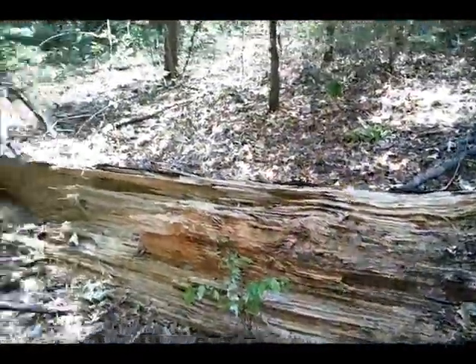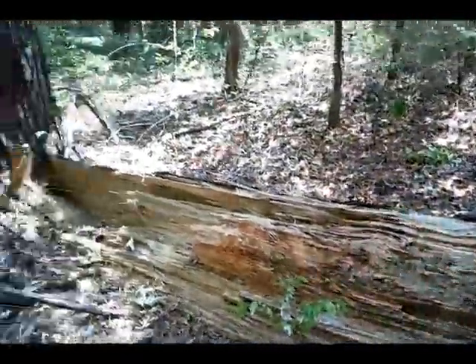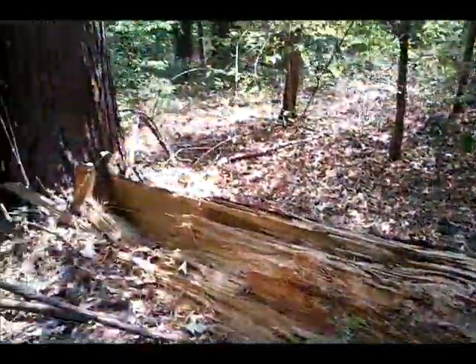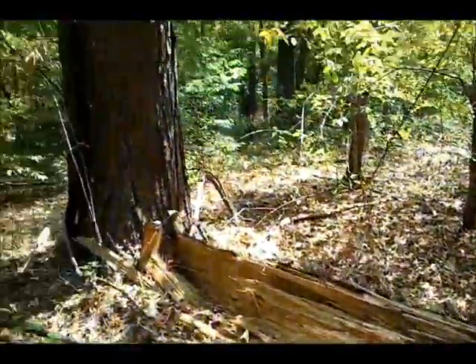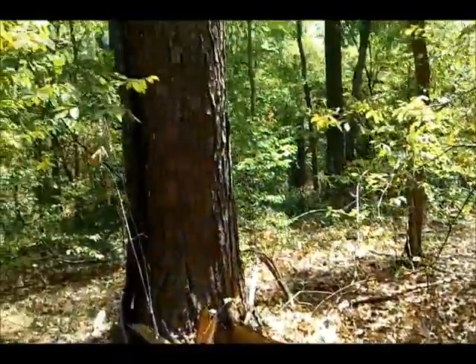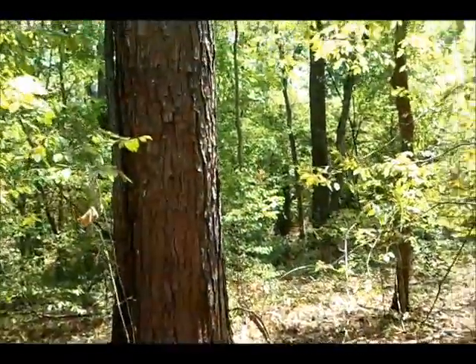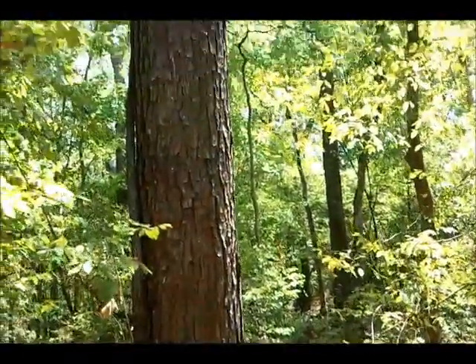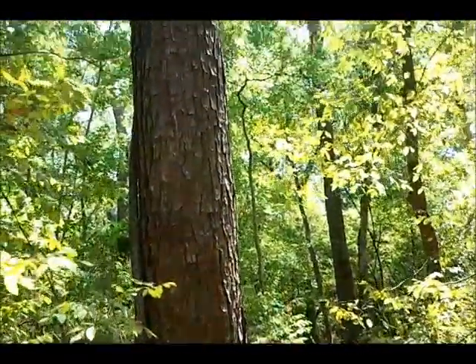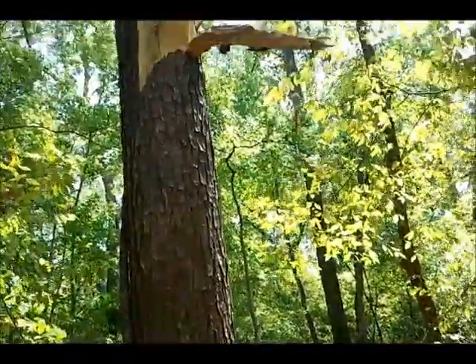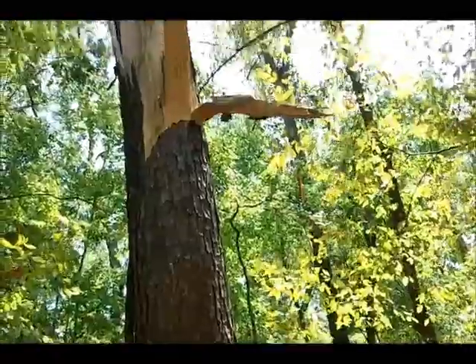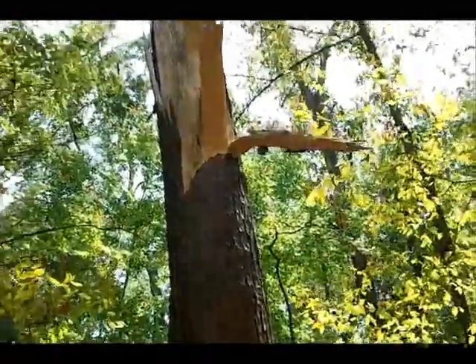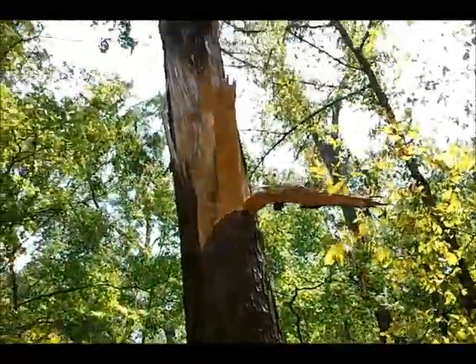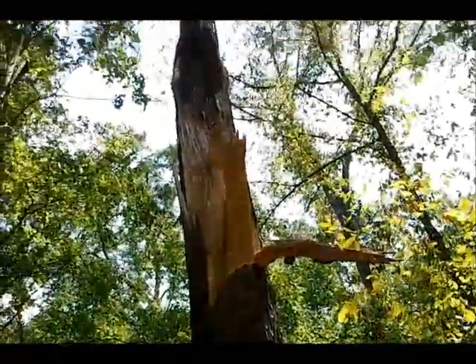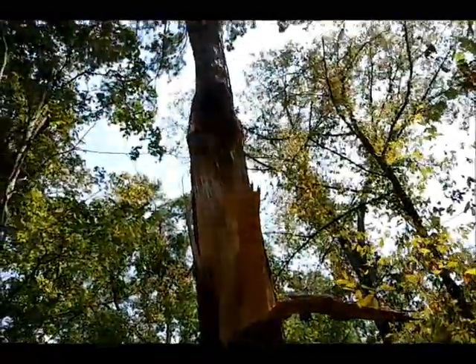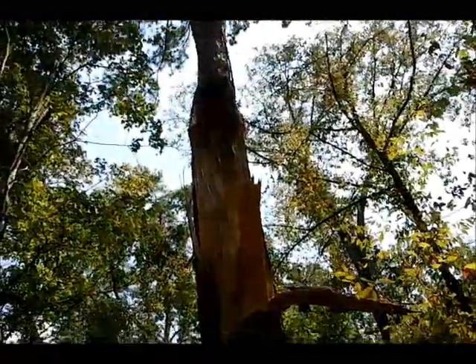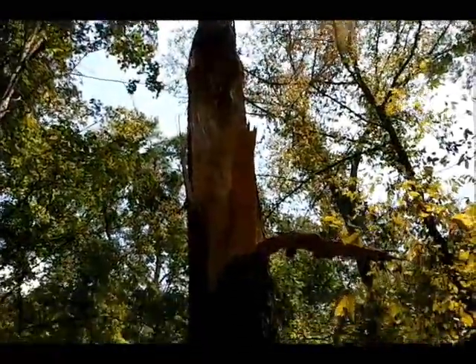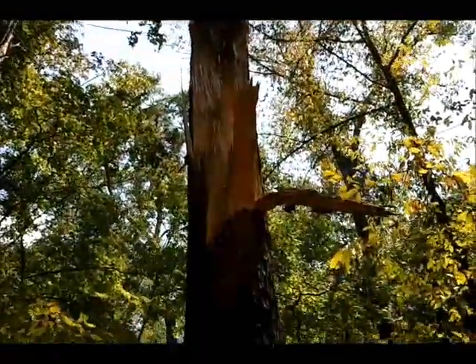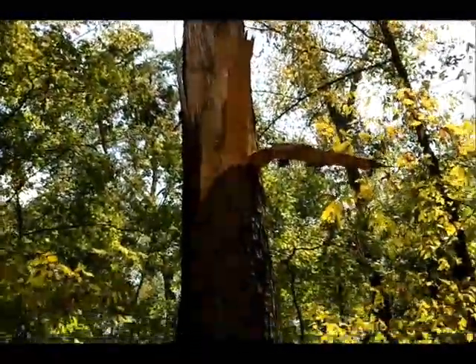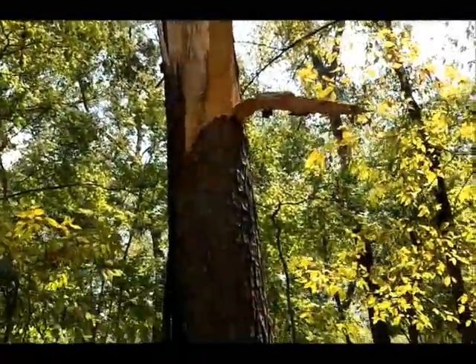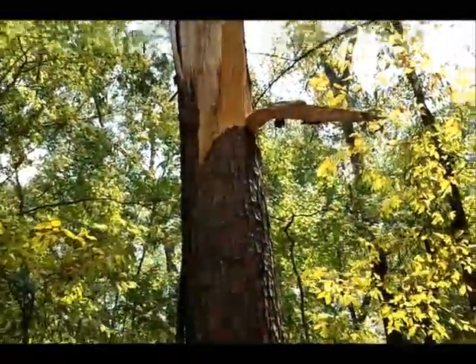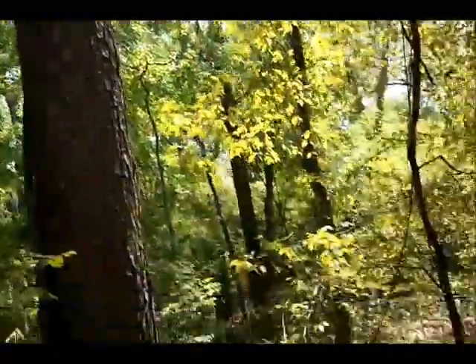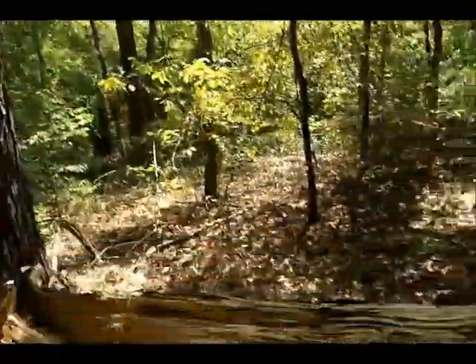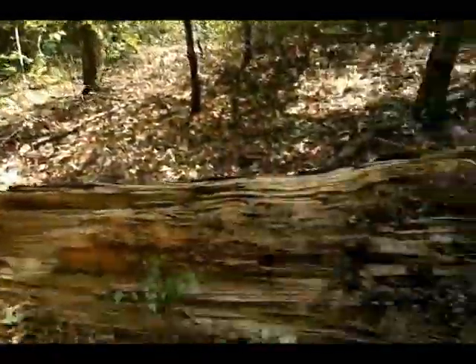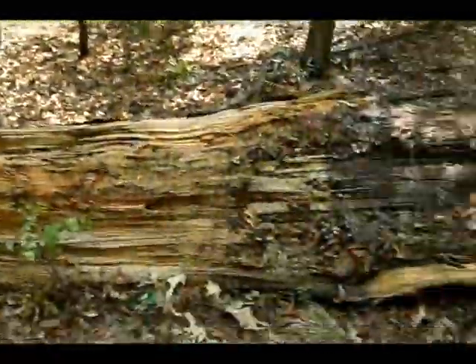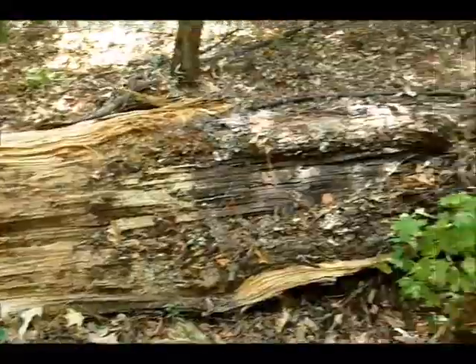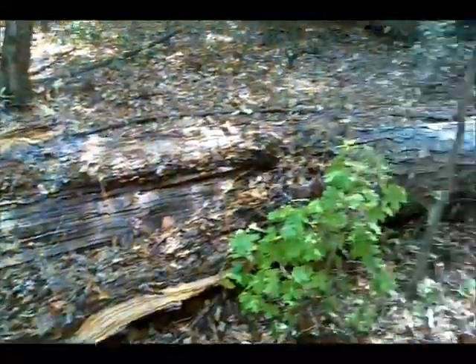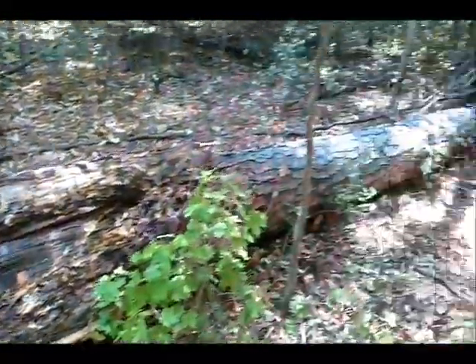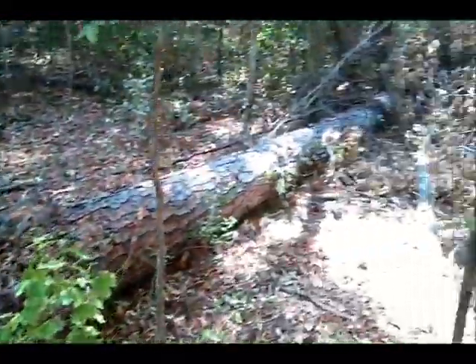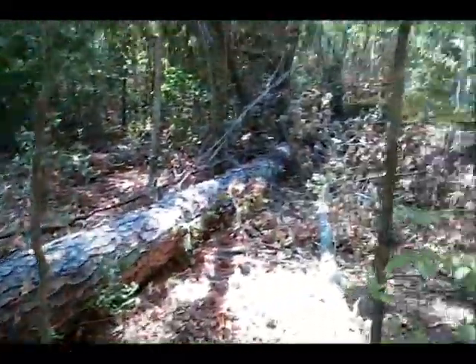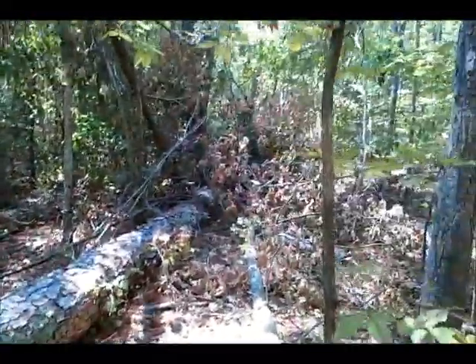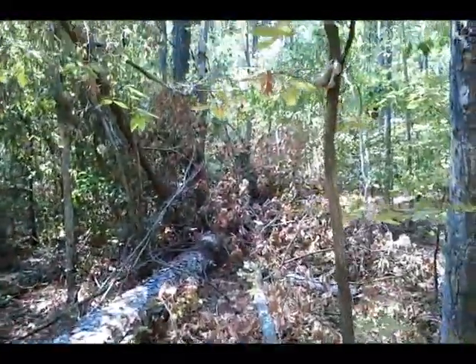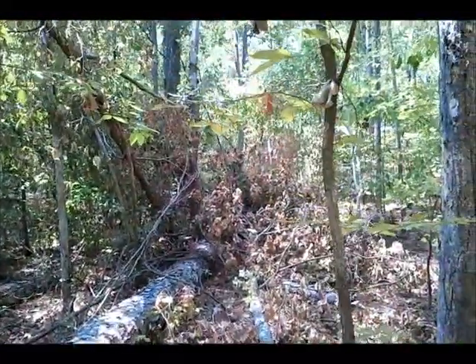We had some high winds here last week. I'm guessing that's what did this to this pine tree — snapped the whole side of it off. And there it lays. Took that little one out too.